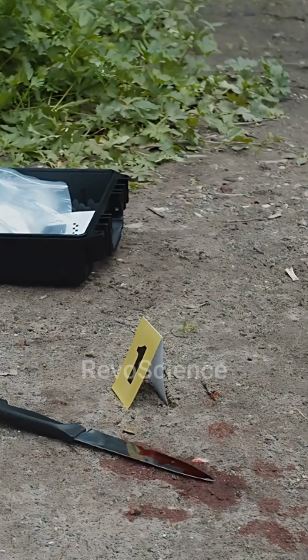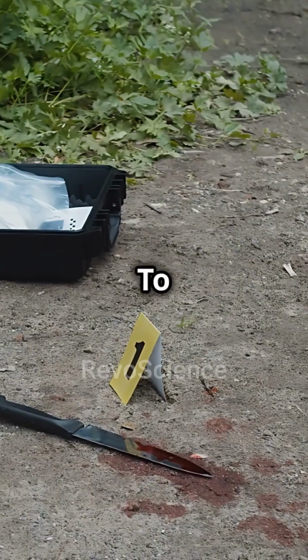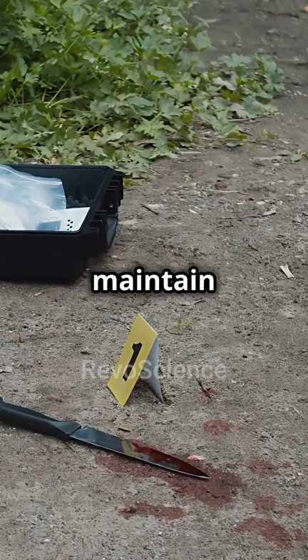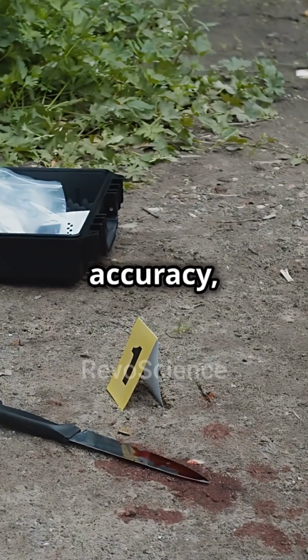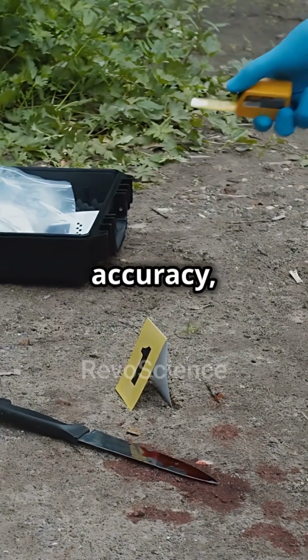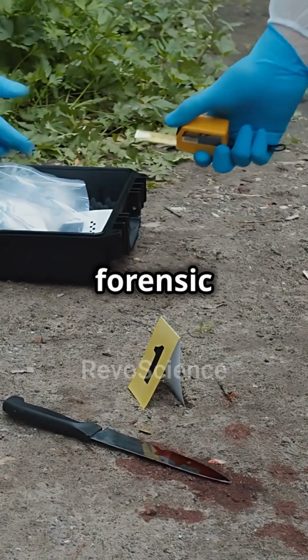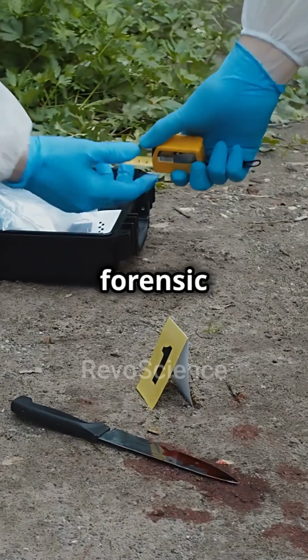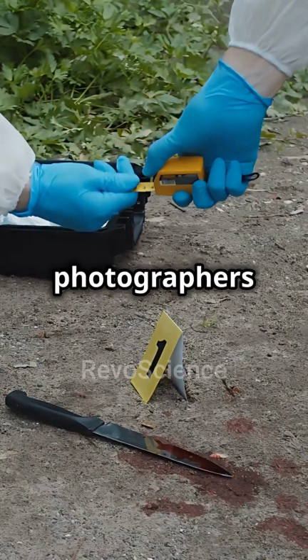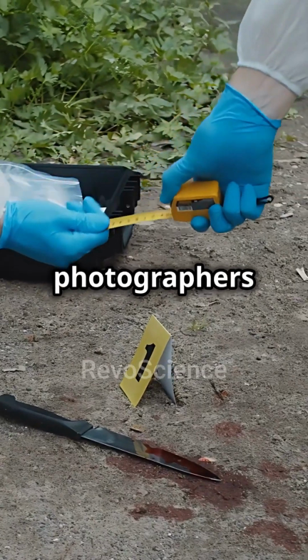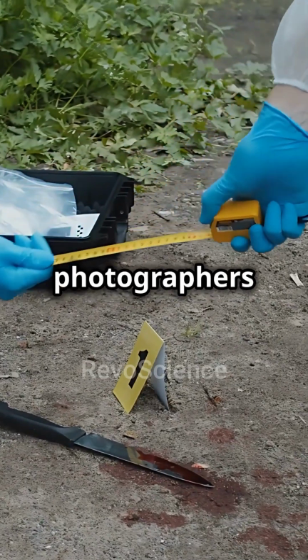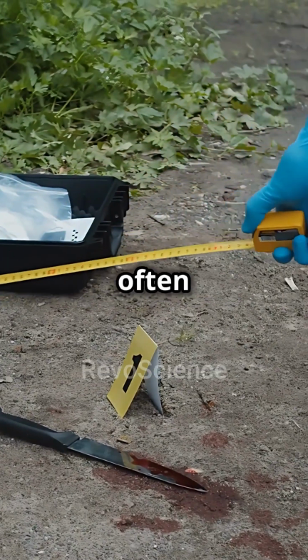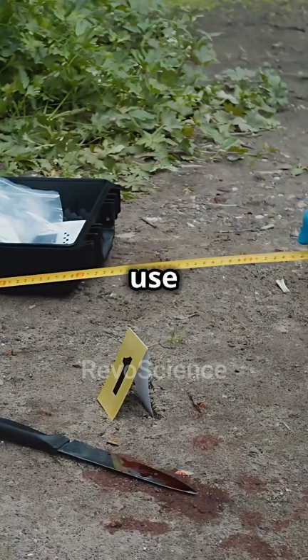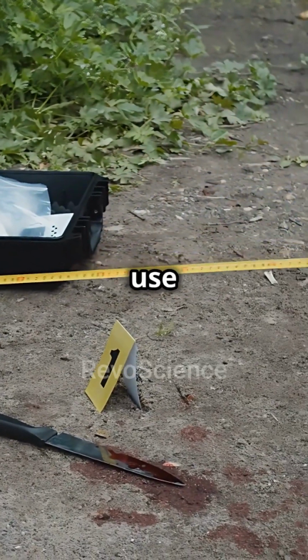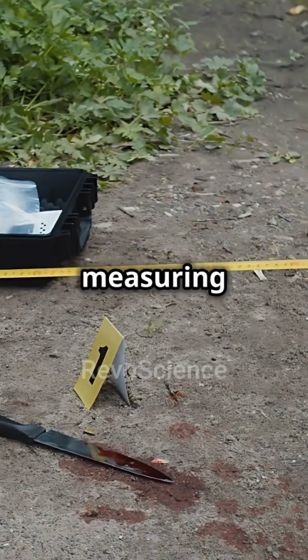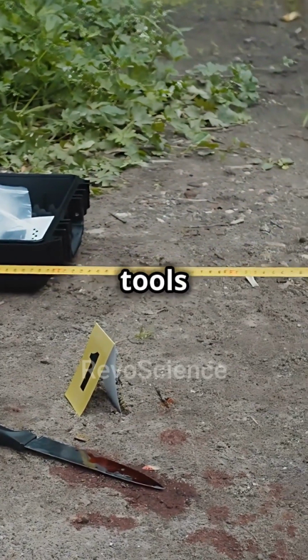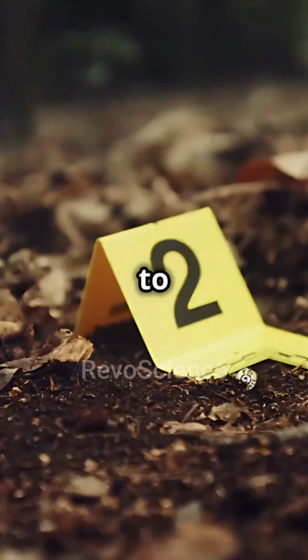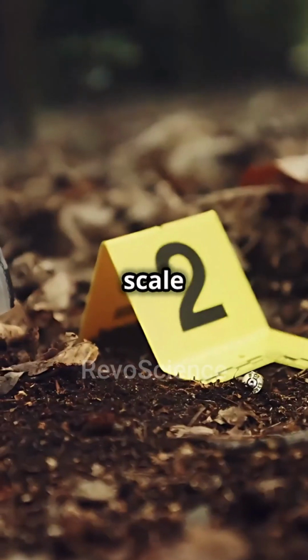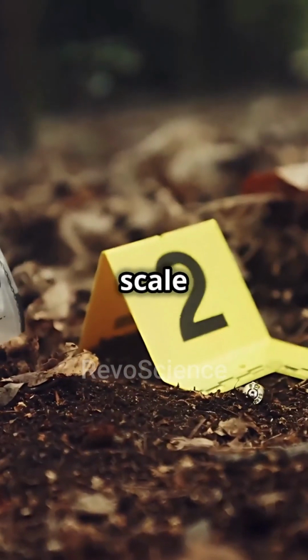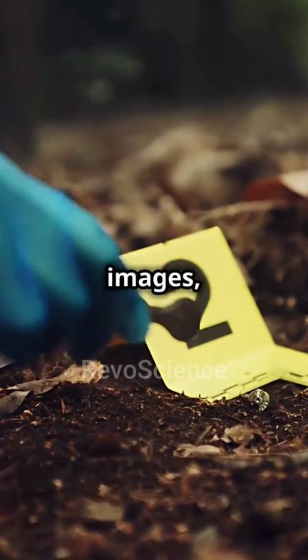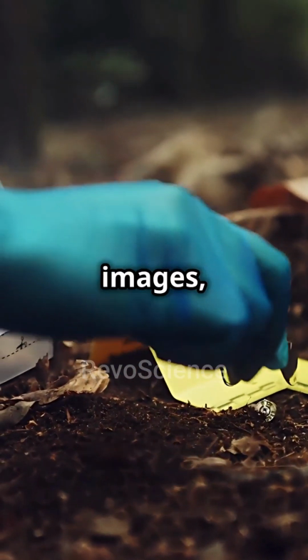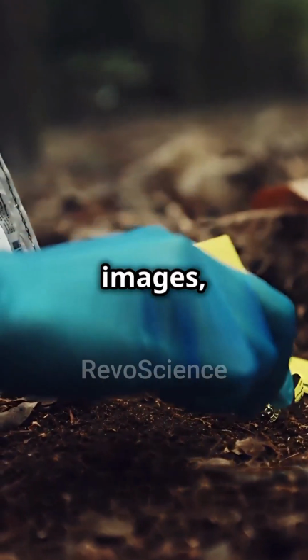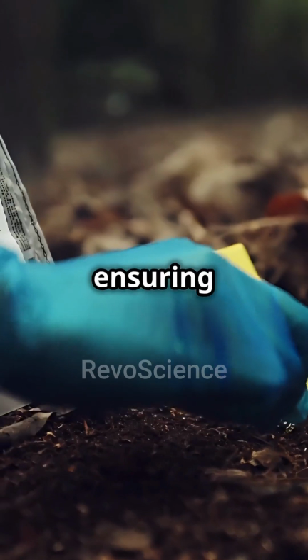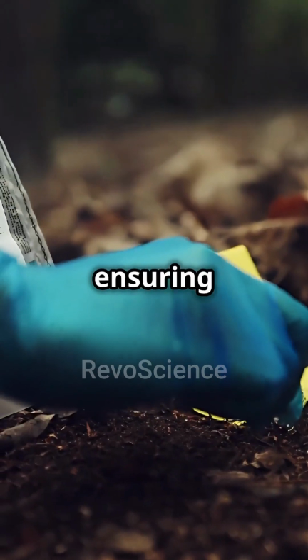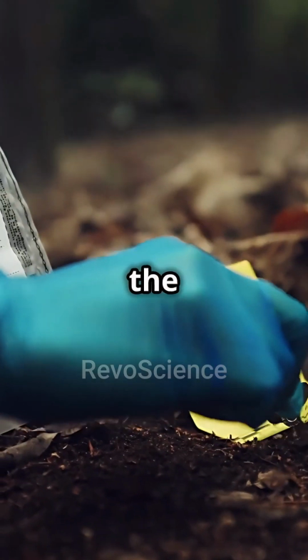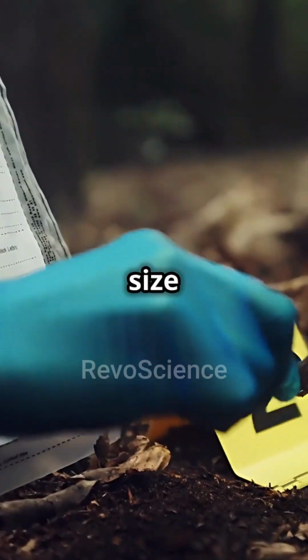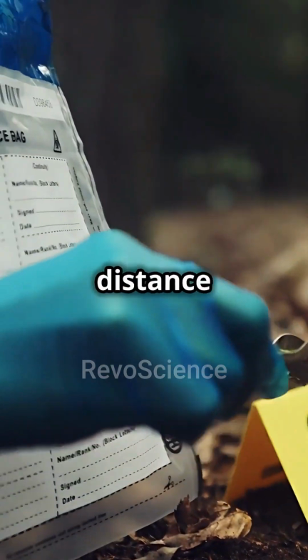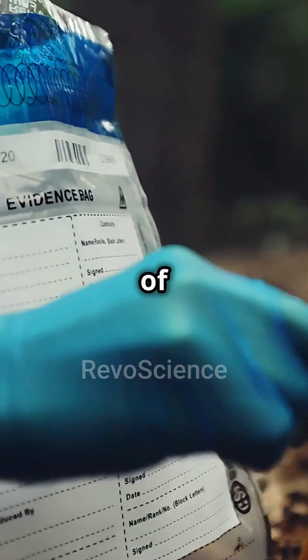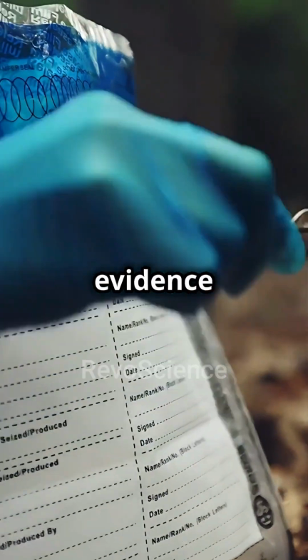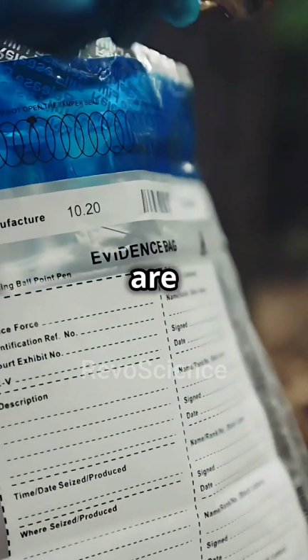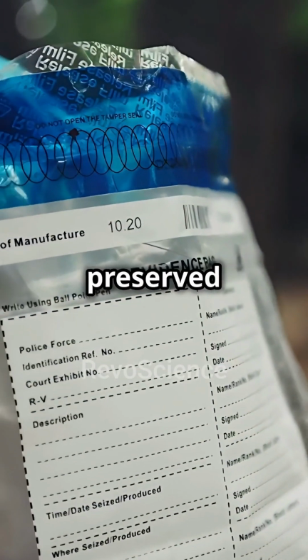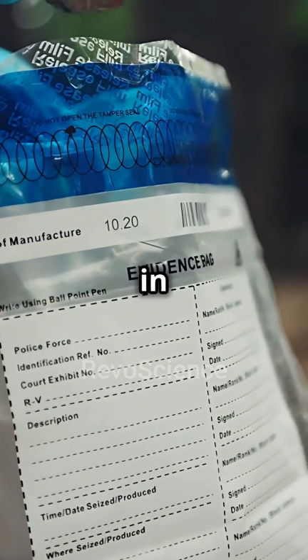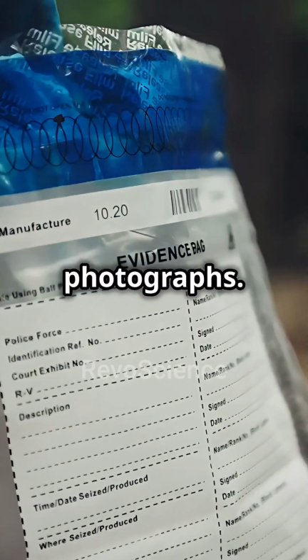To maintain accuracy, forensic photographers often use measuring tools to scale images, ensuring that the size and distance of evidence are preserved in photographs.